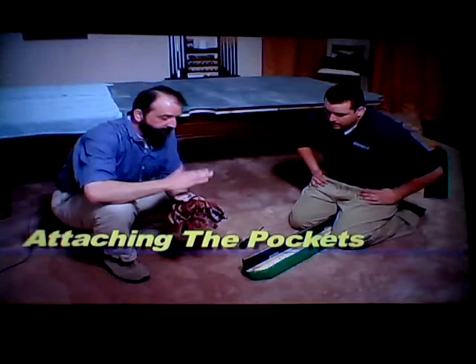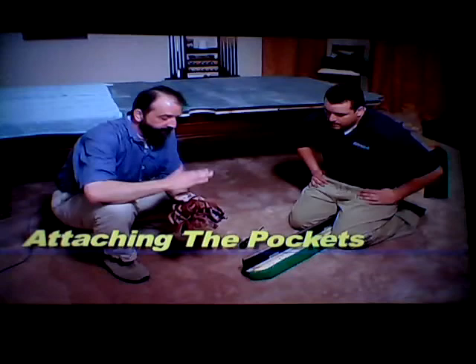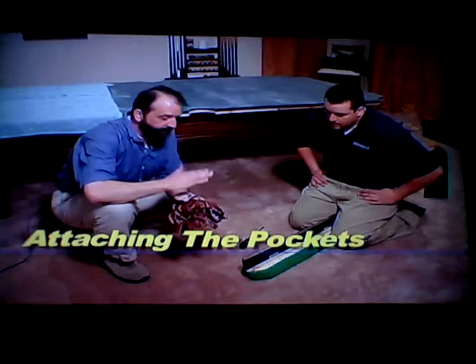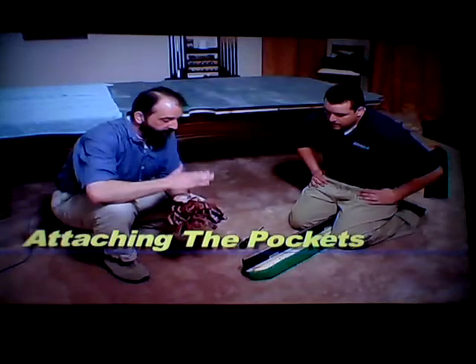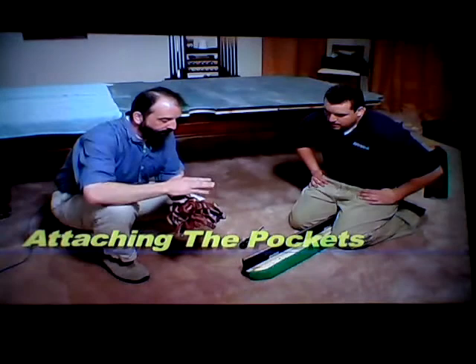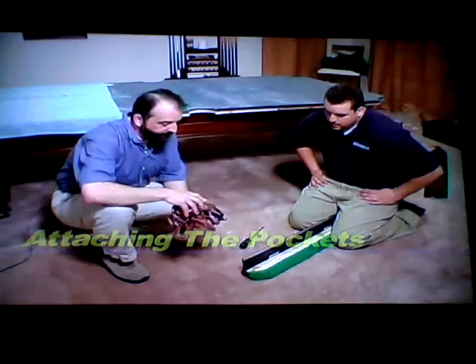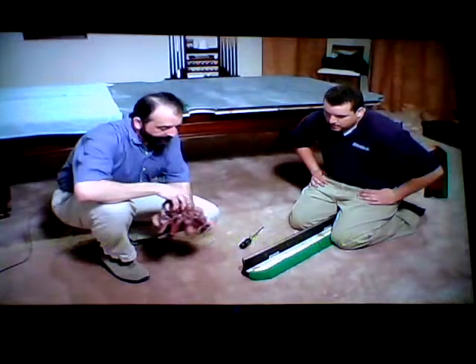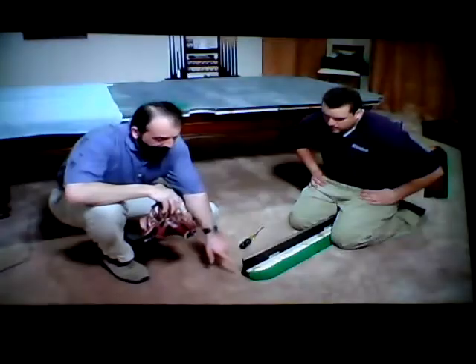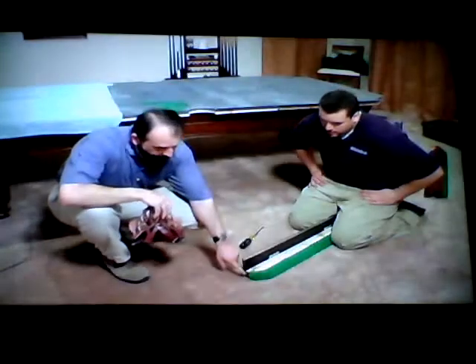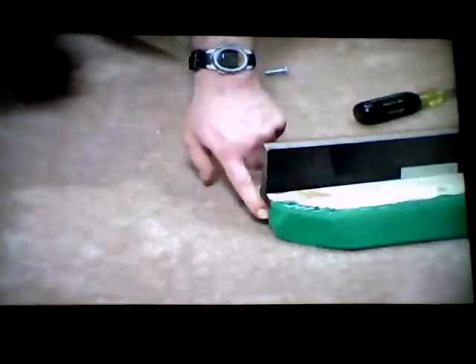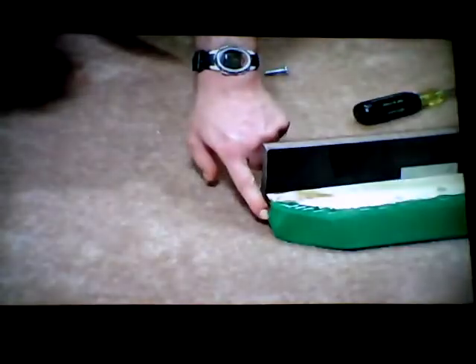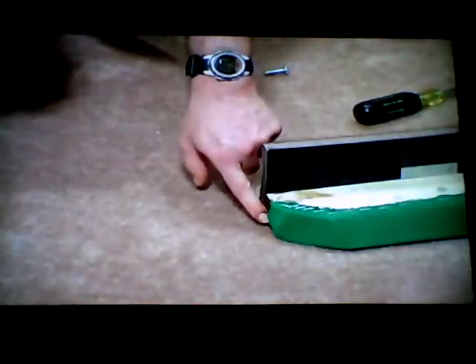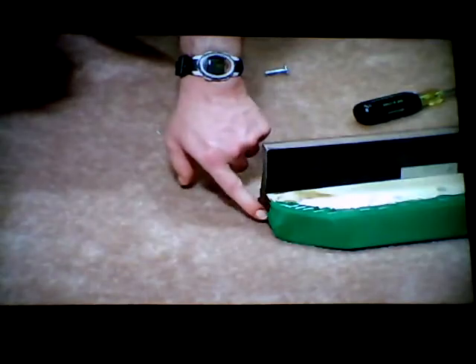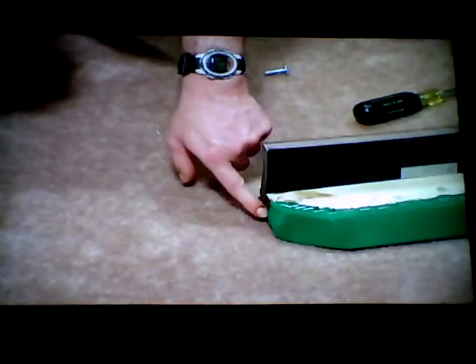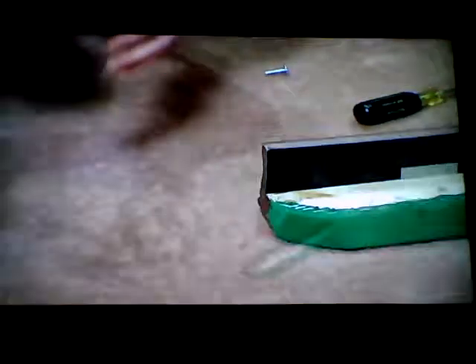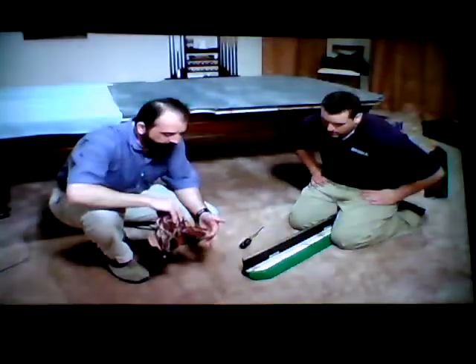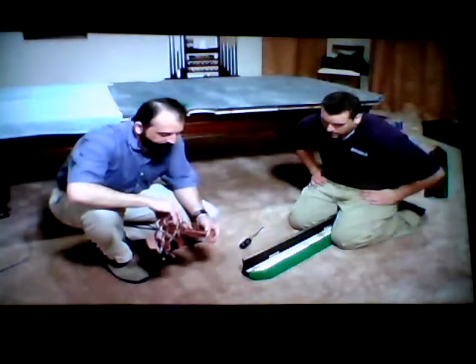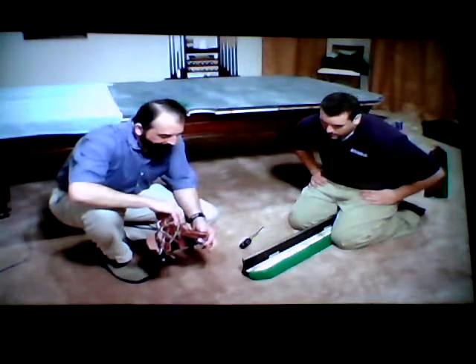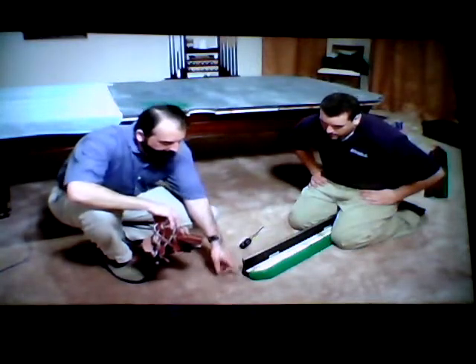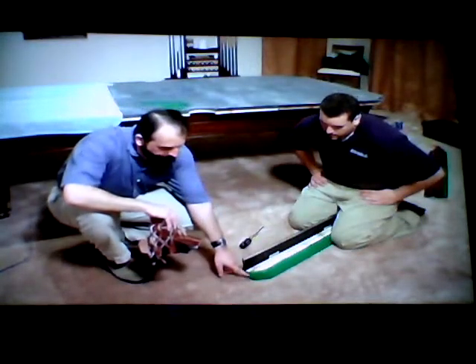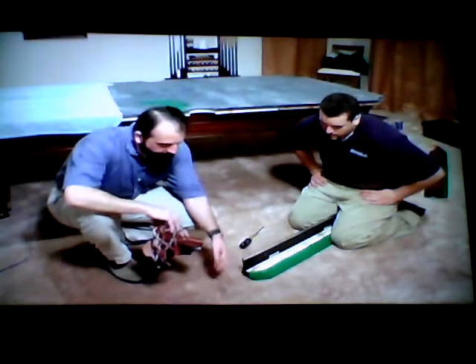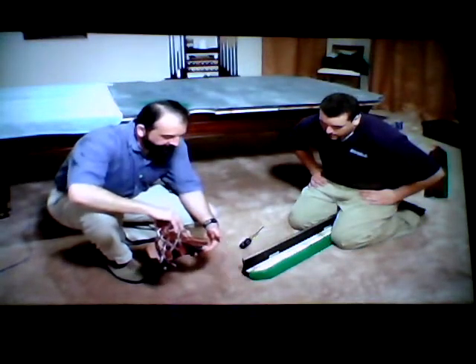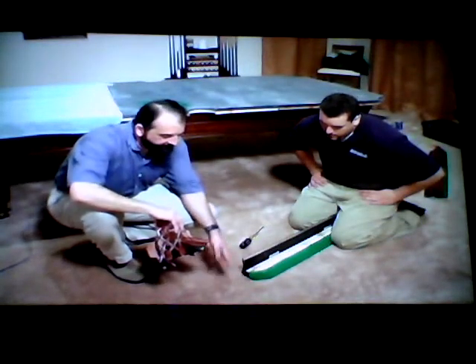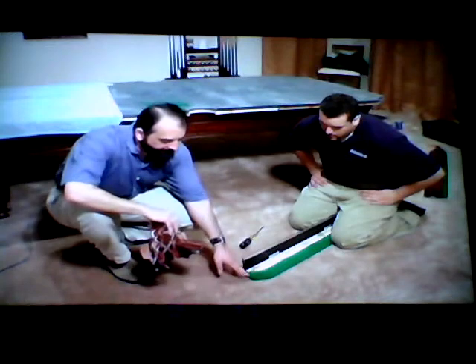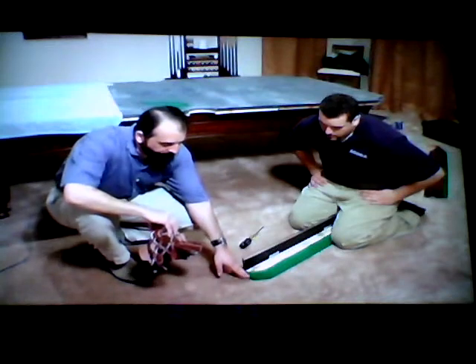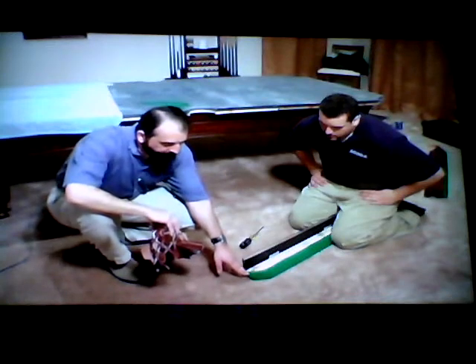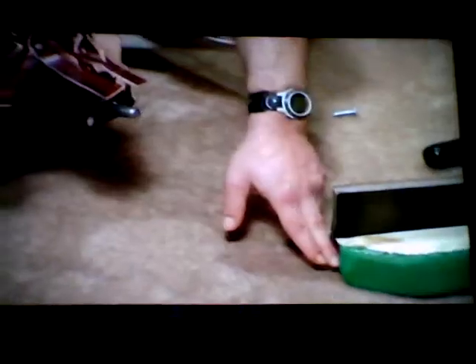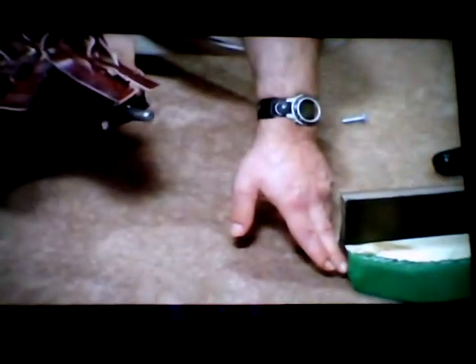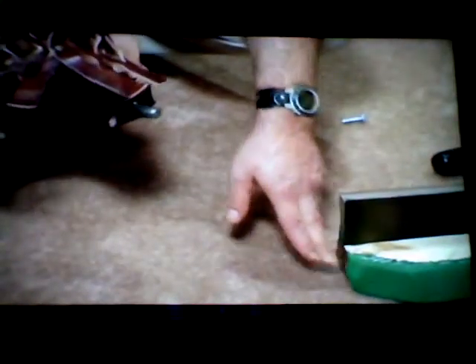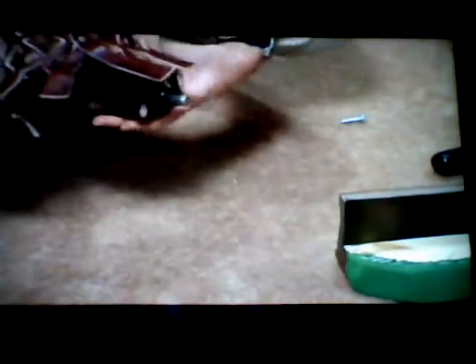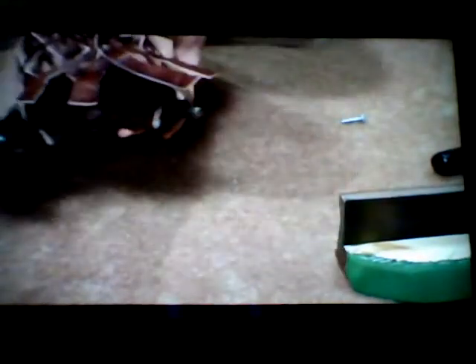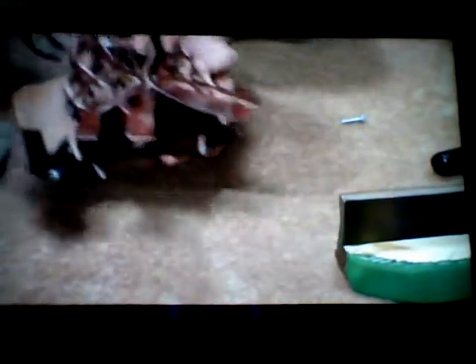It's time to put the pockets on the rails. You want to make sure that you've trimmed your felt back far enough from this hole that when you put this peg in through here, it snugs up tight. If your felt isn't trimmed back far enough, this won't get in there tight.